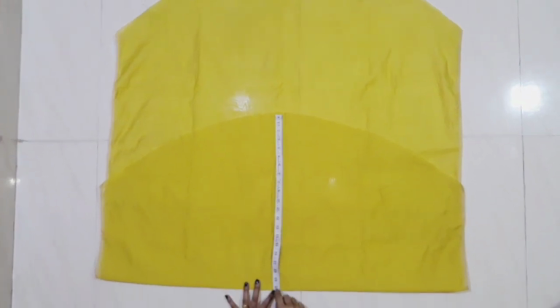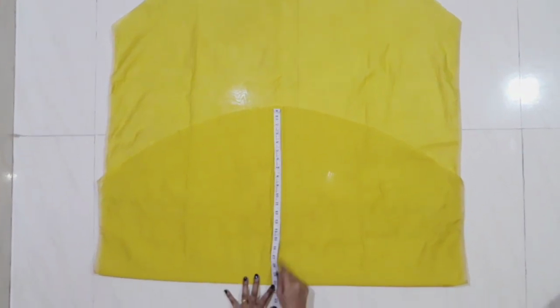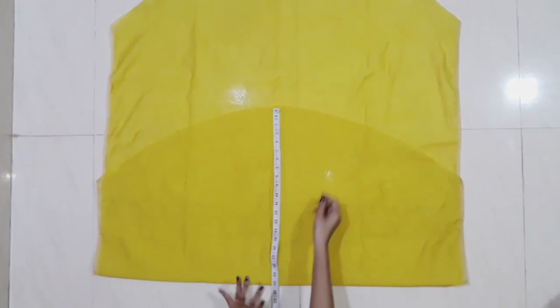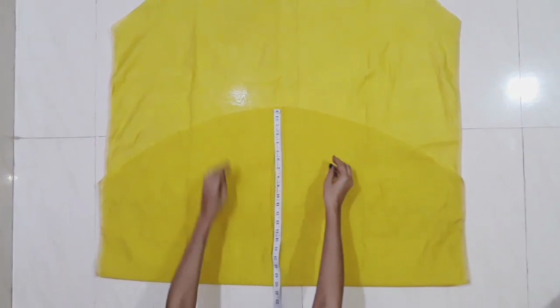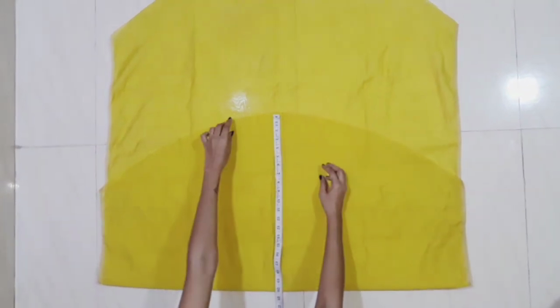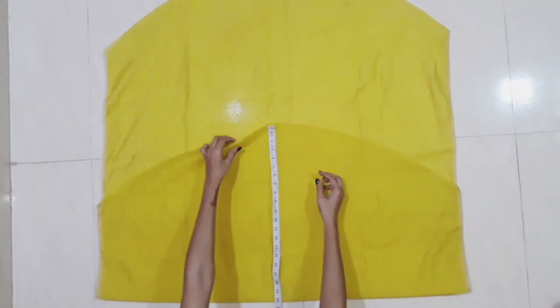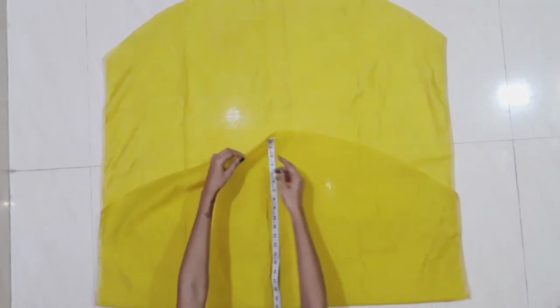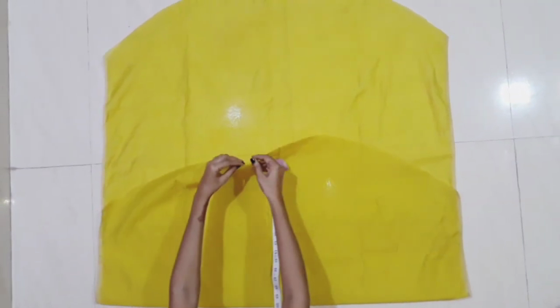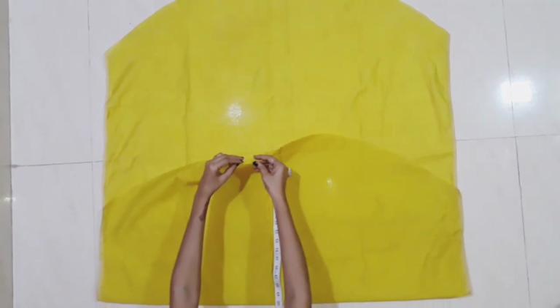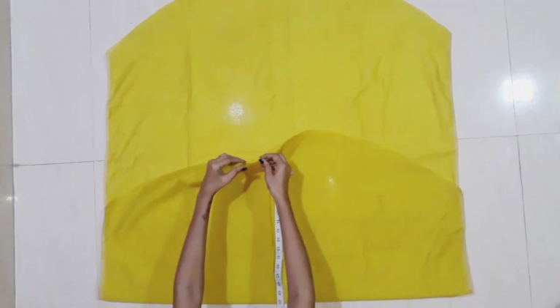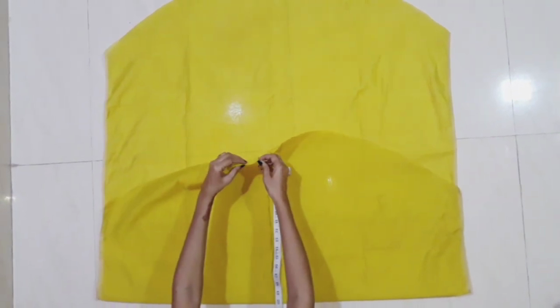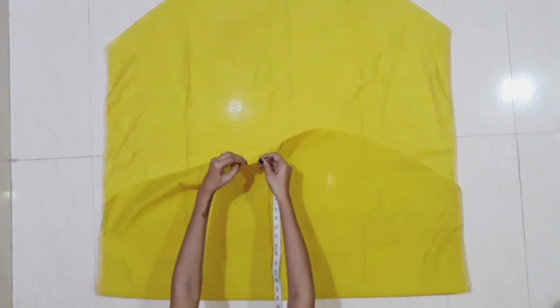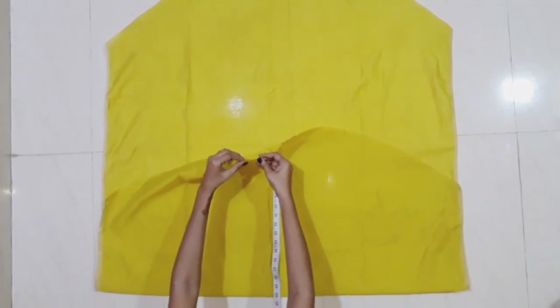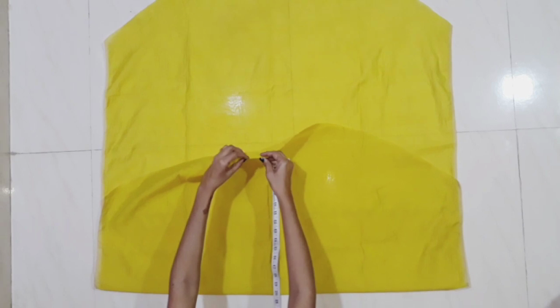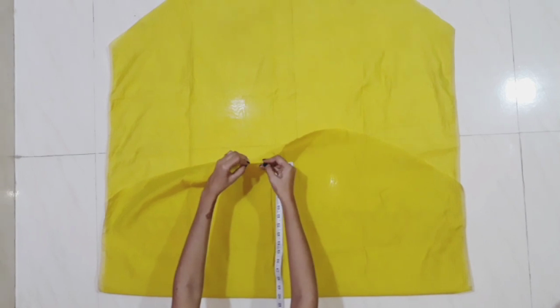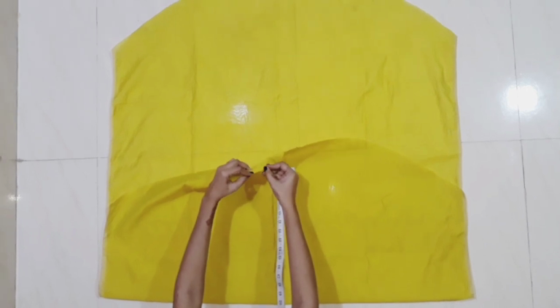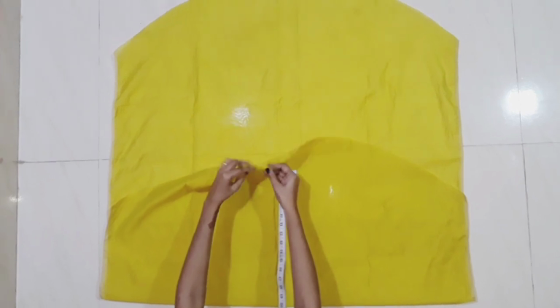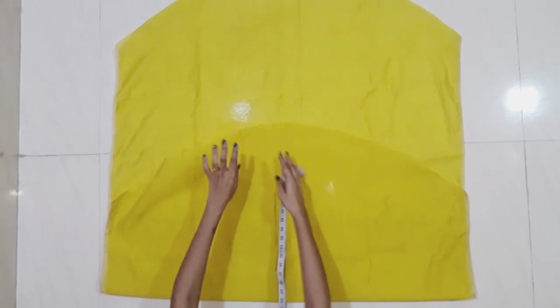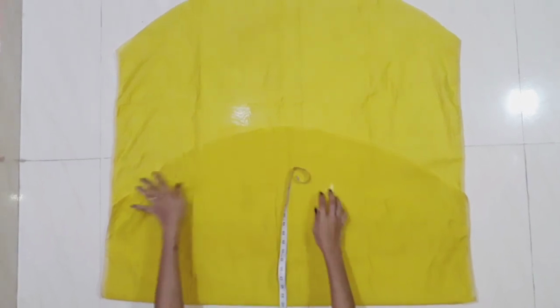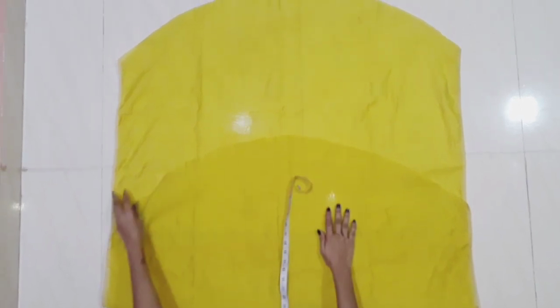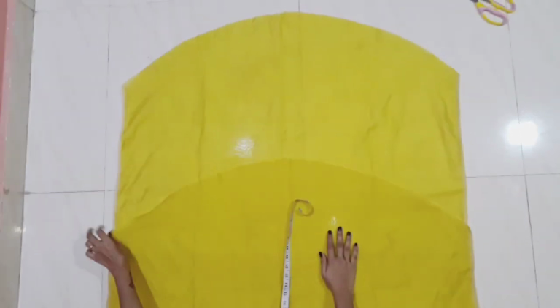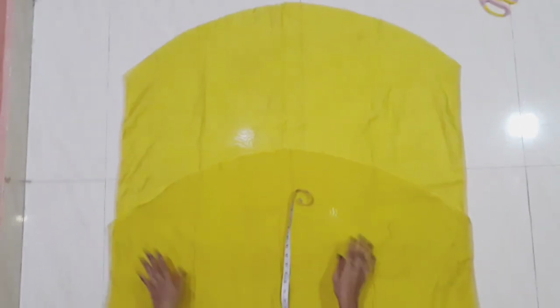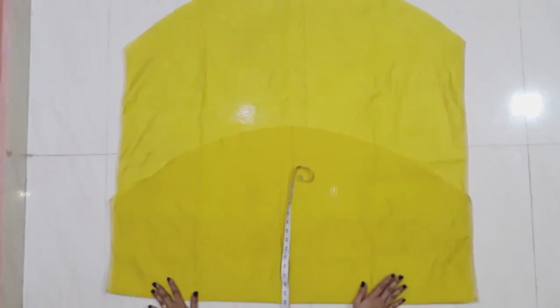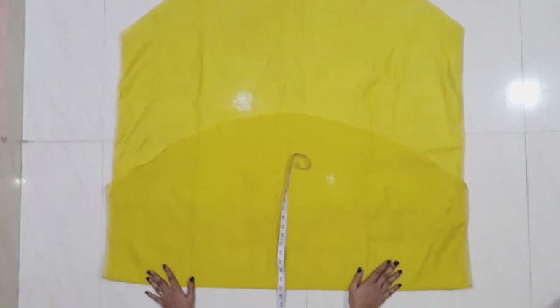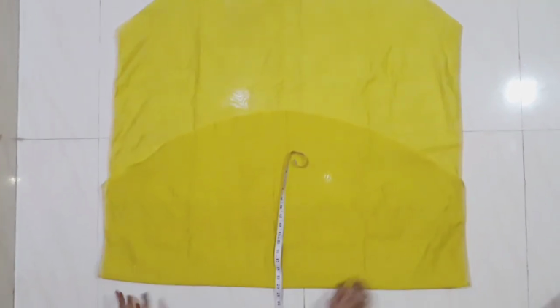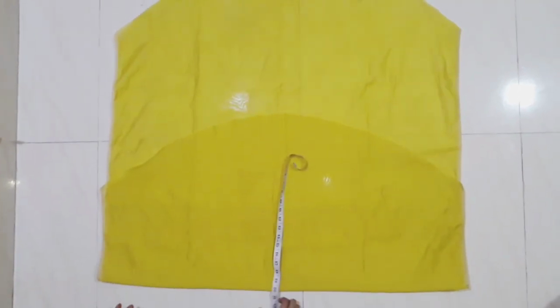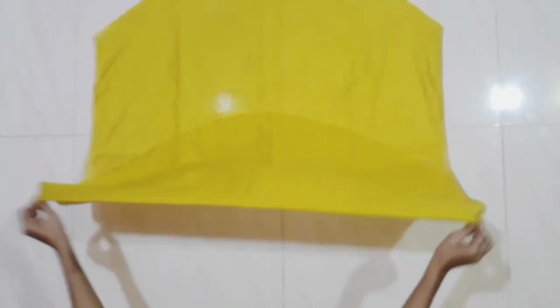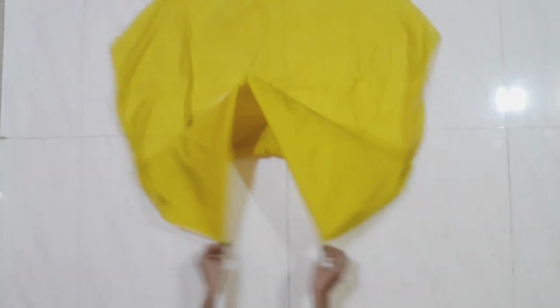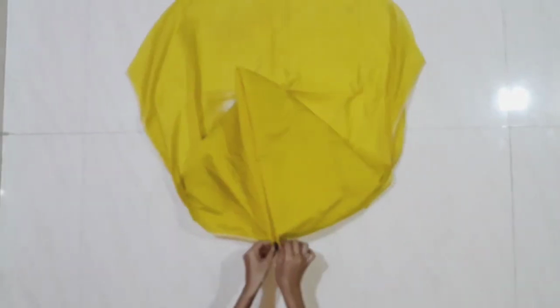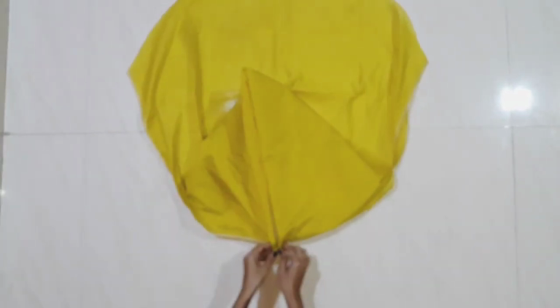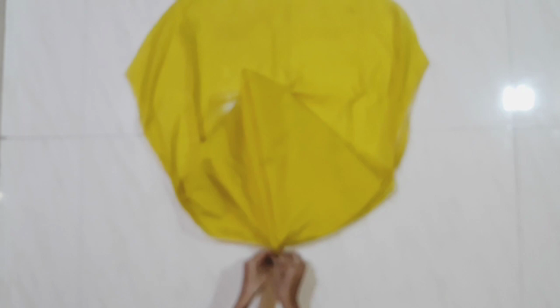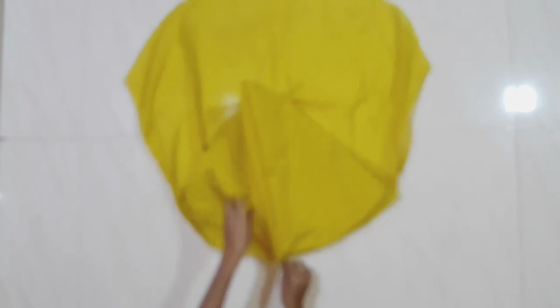I will lift it up and fold it all over the sides. Now we have to fold the clothes like this.